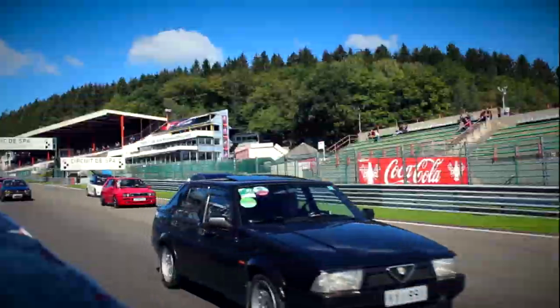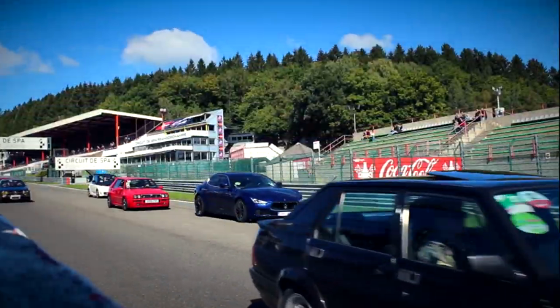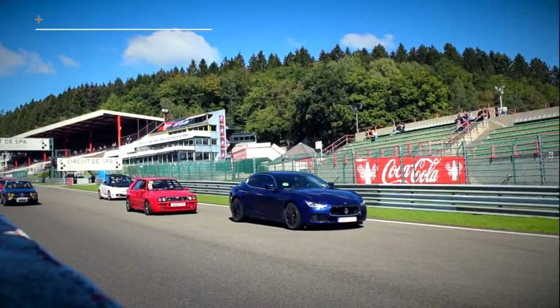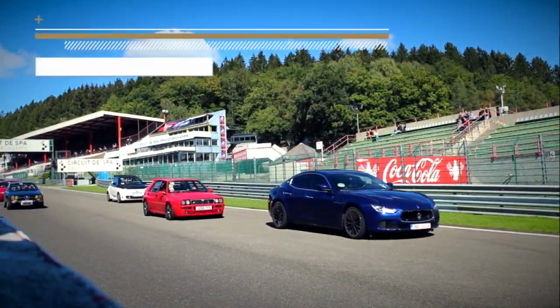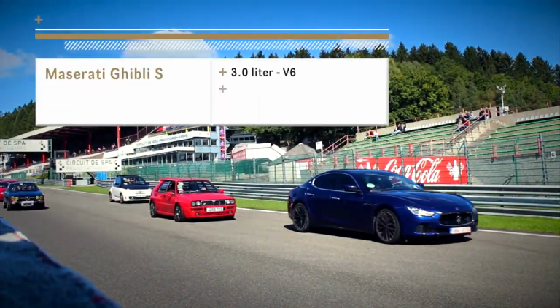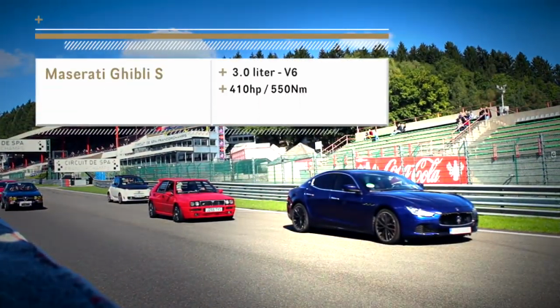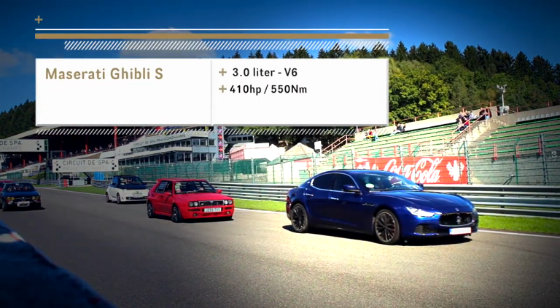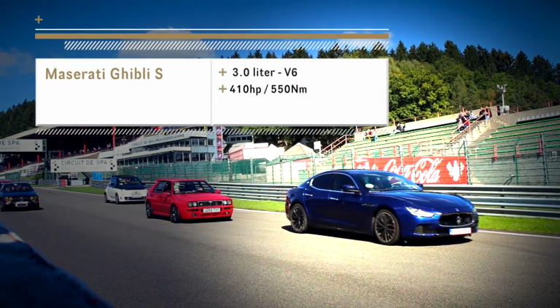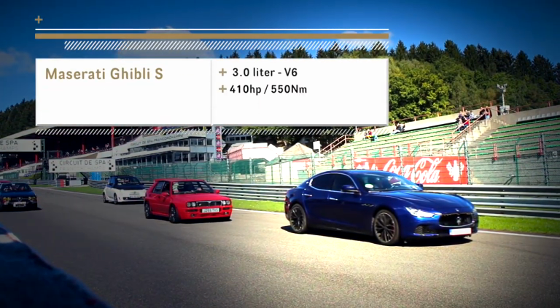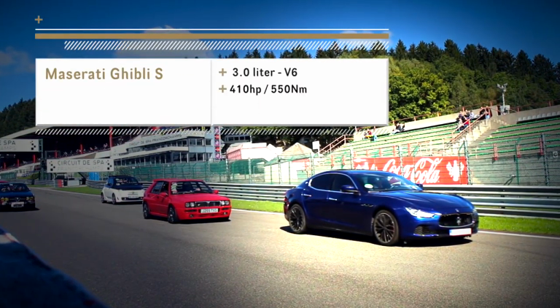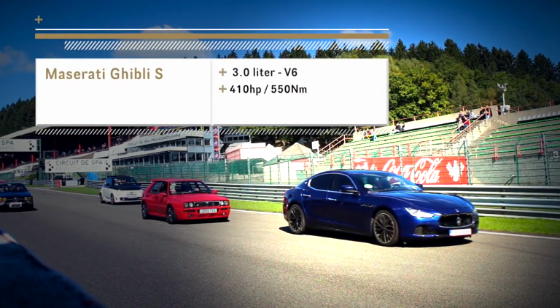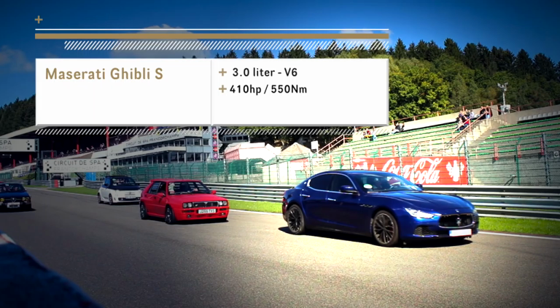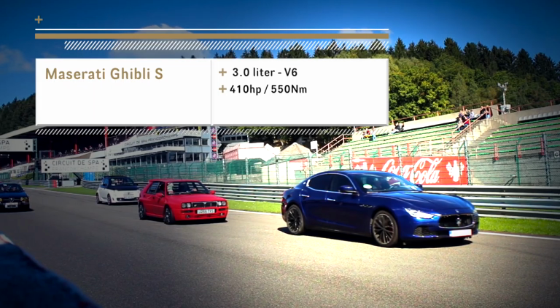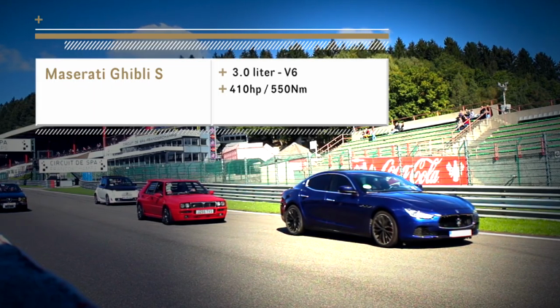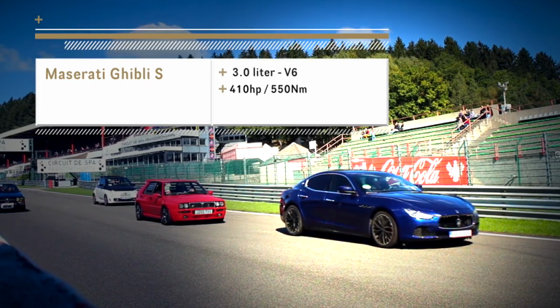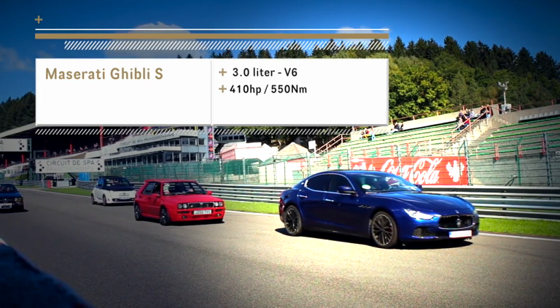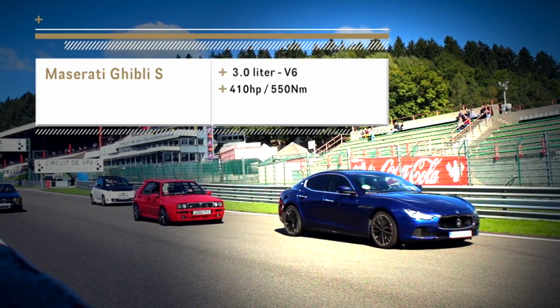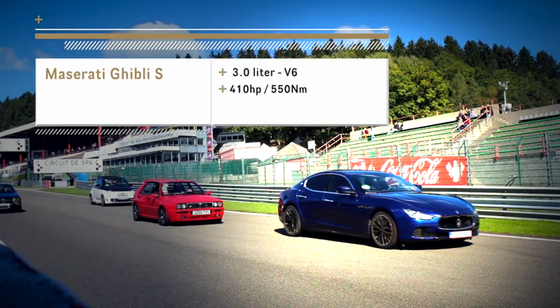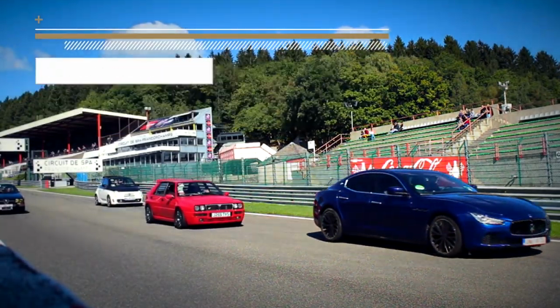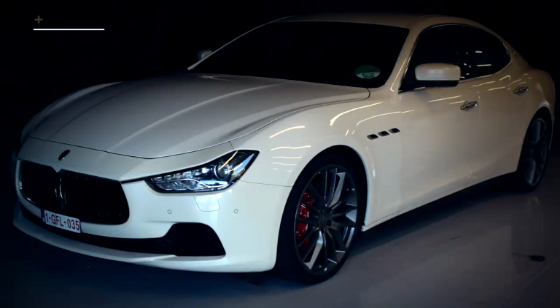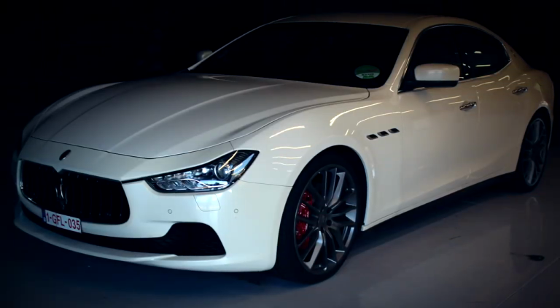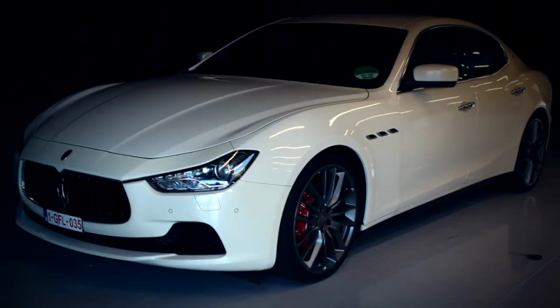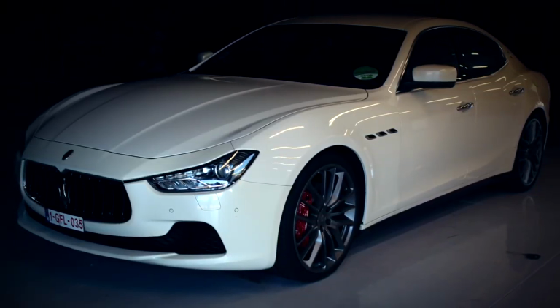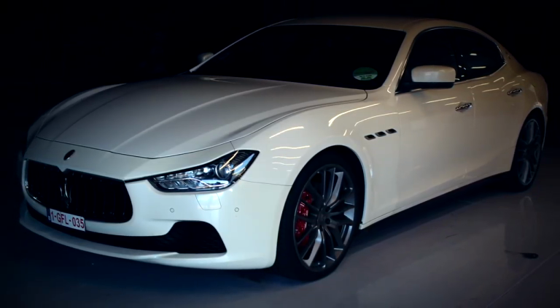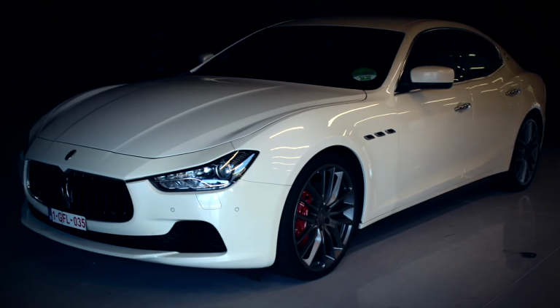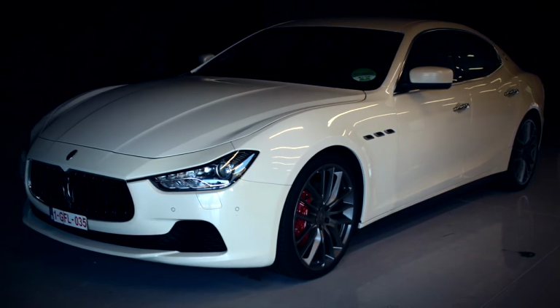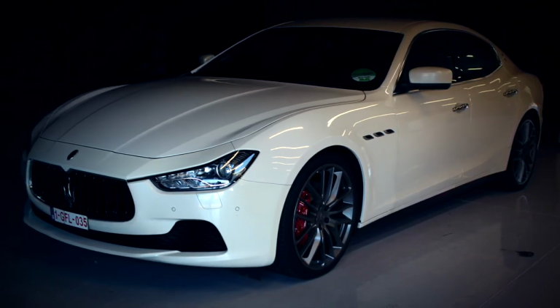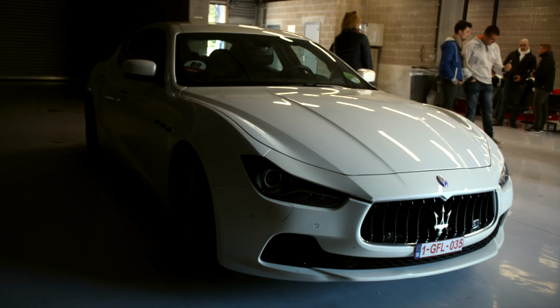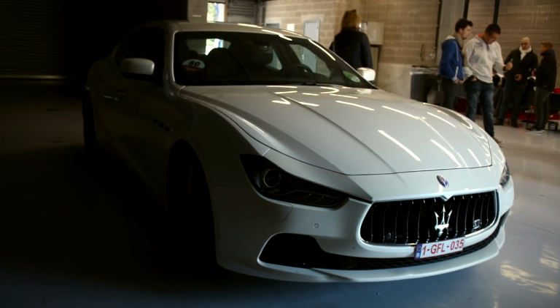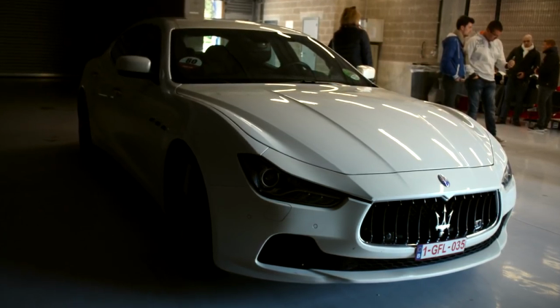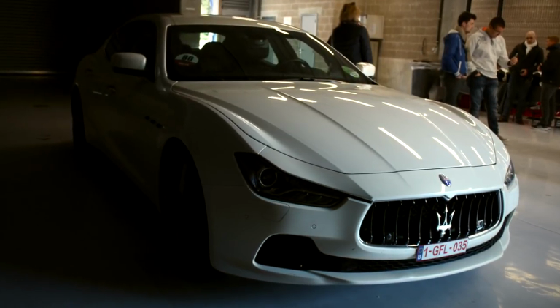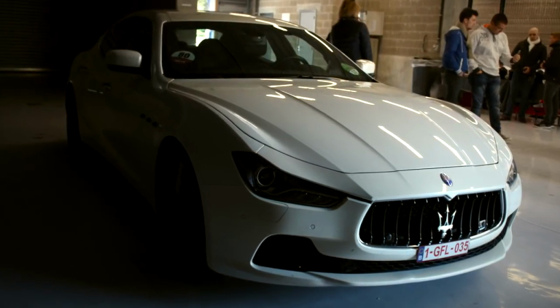The Maserati Ghibli S takes third place. Equipped with a 3-litre V6 engine, this car makes over 400hp. Several were present at the event and the model stood out as one of the few high-performance Italian sedans.